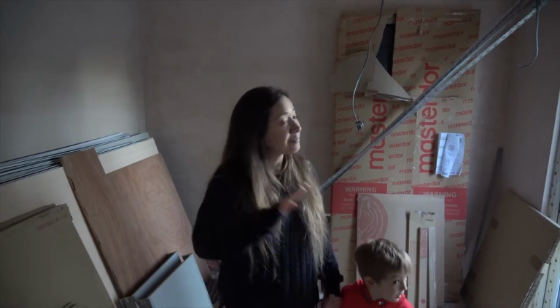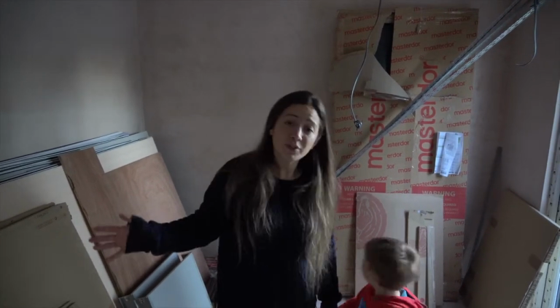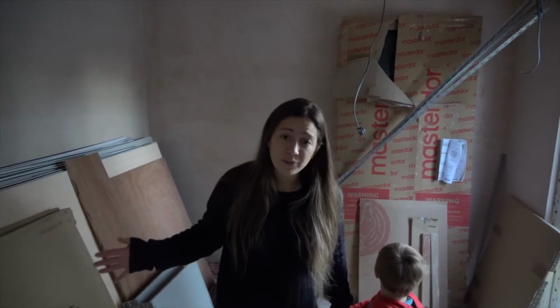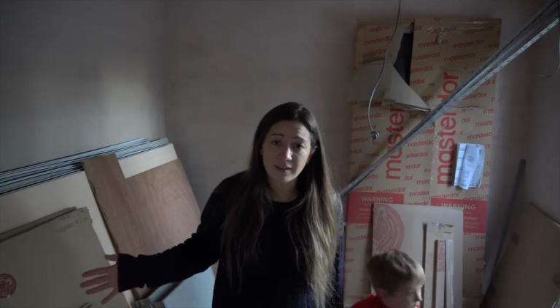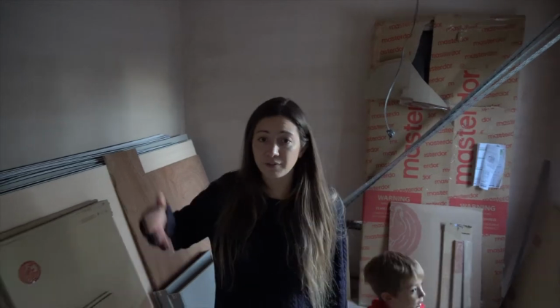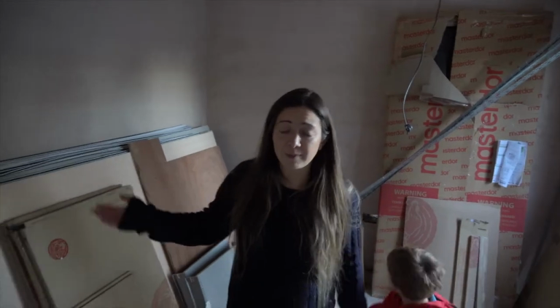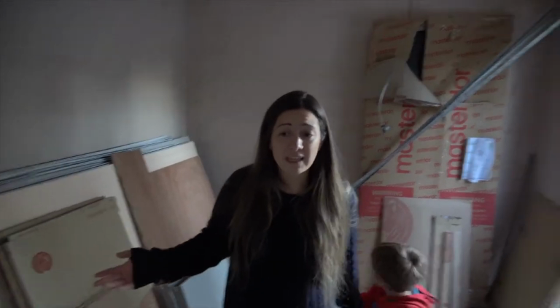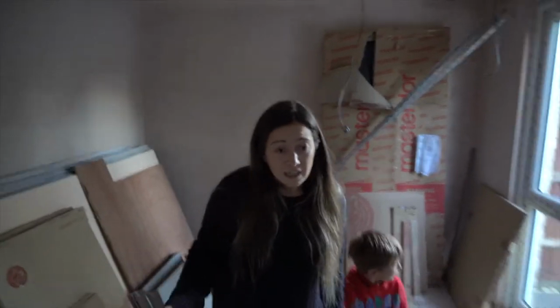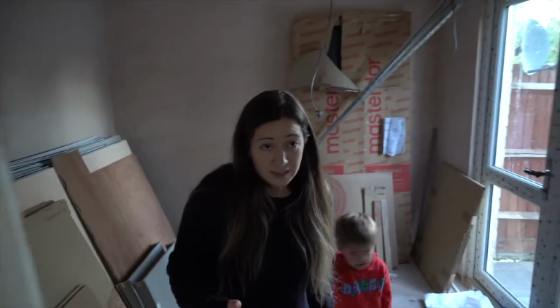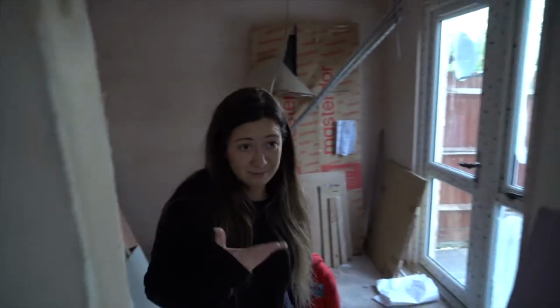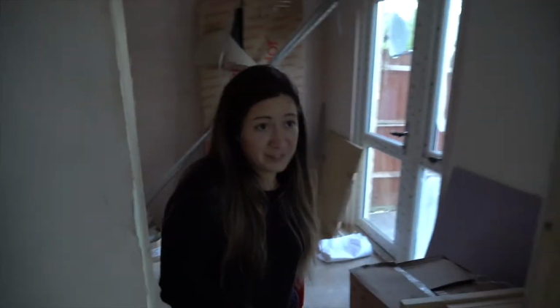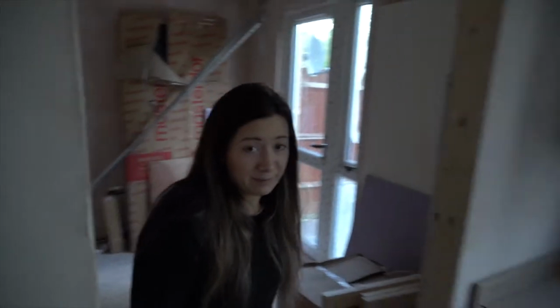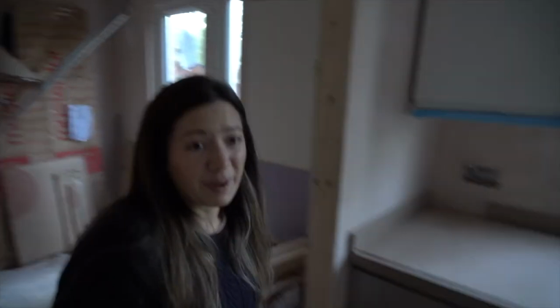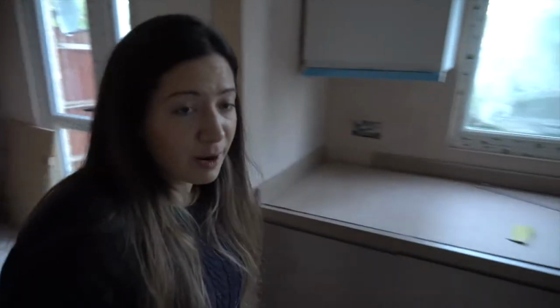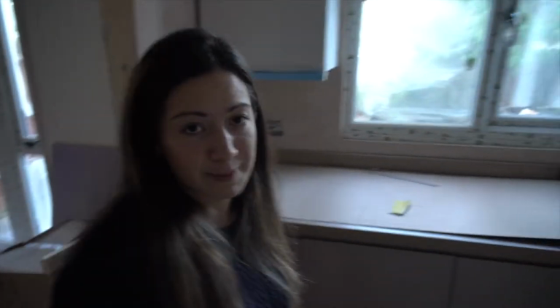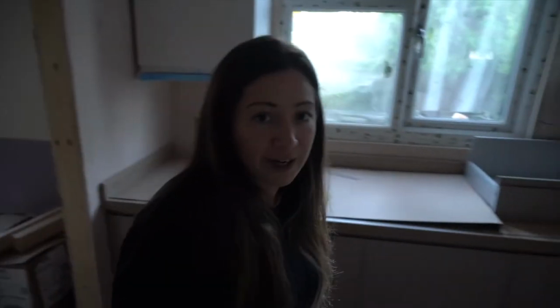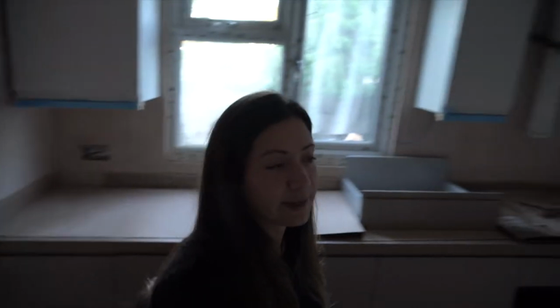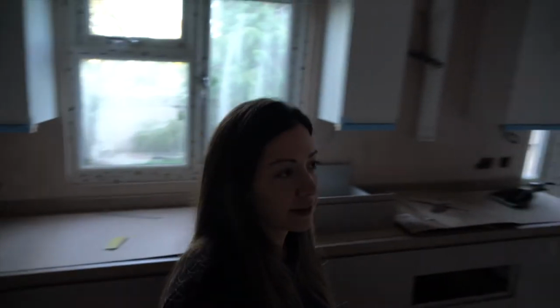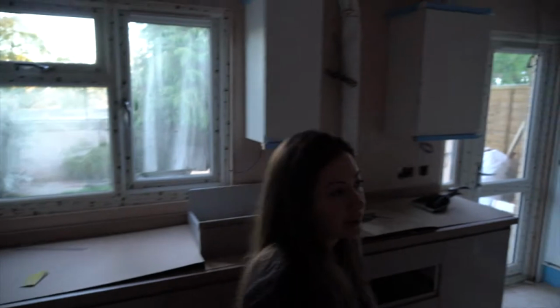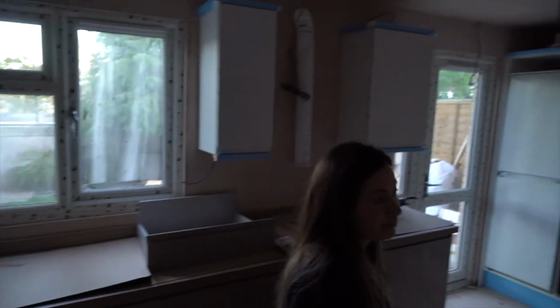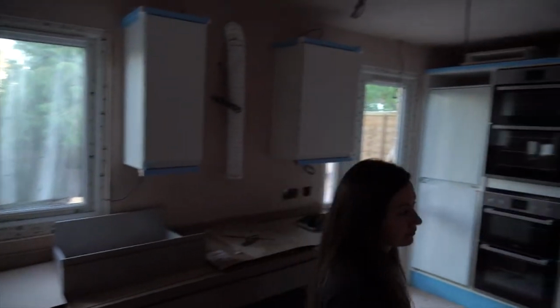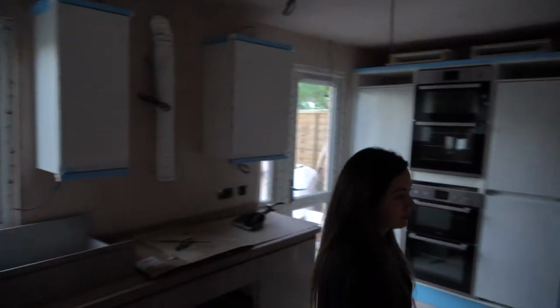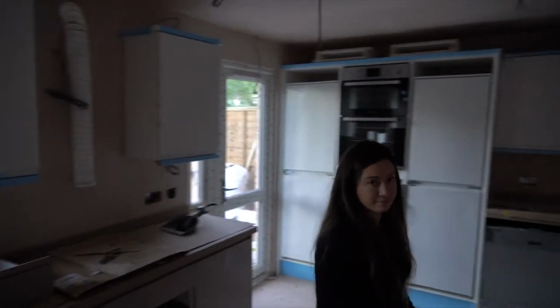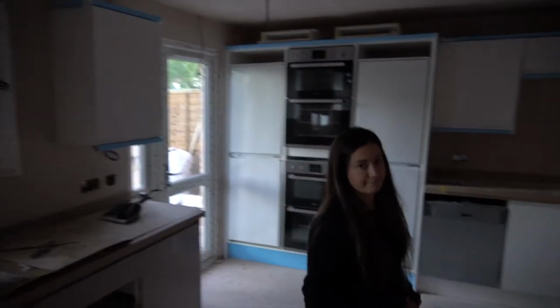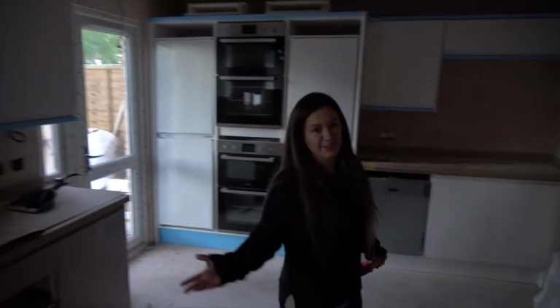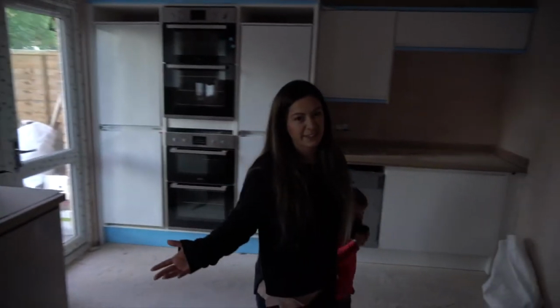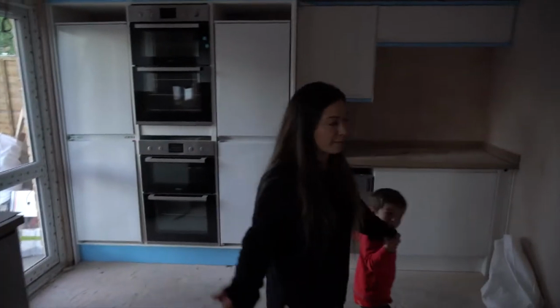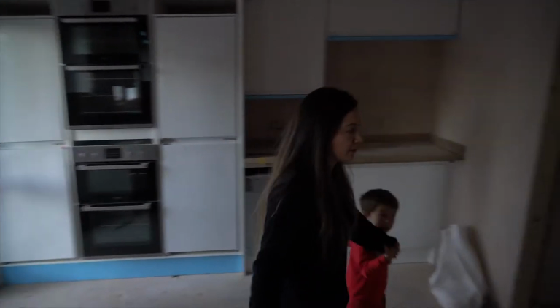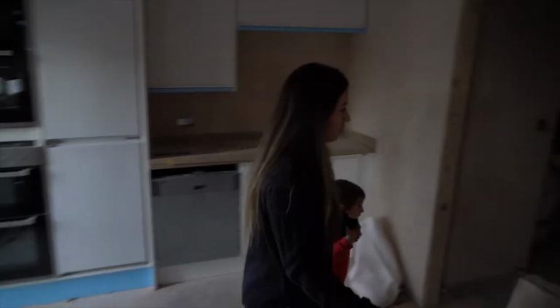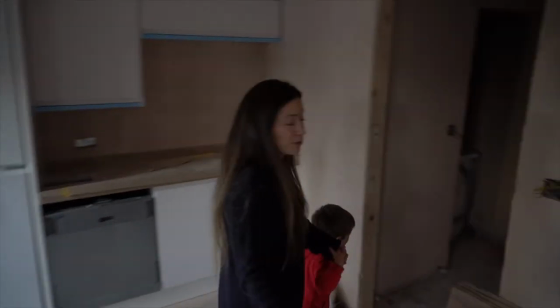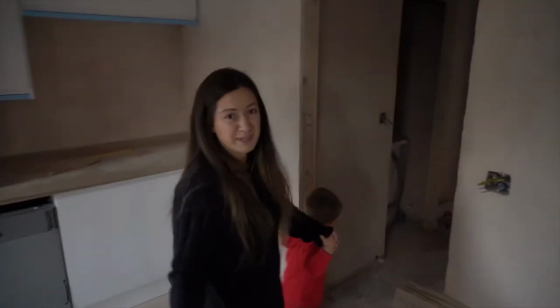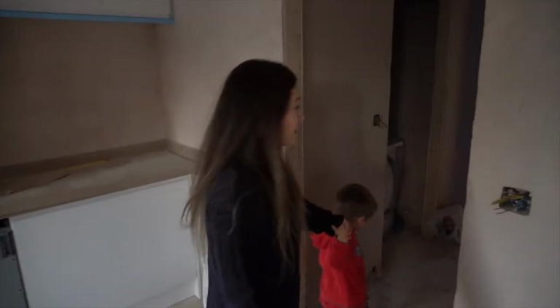We'll do the tour of the rest of the place. The plaster's been drying this week, so there are various things that have happened, but not loads to update really.